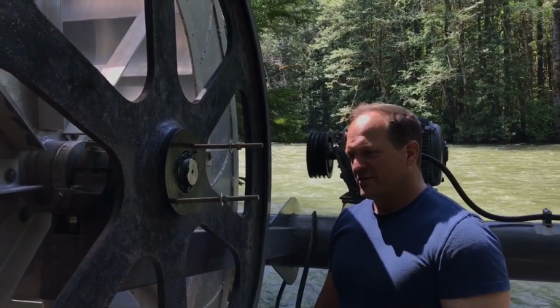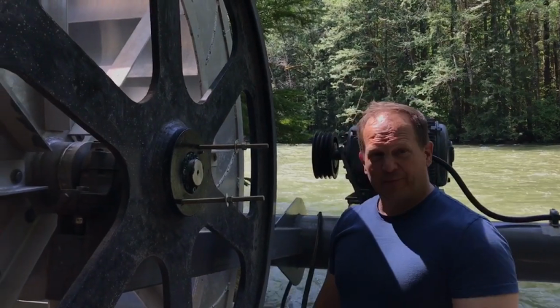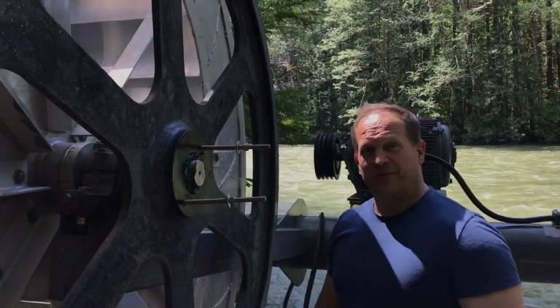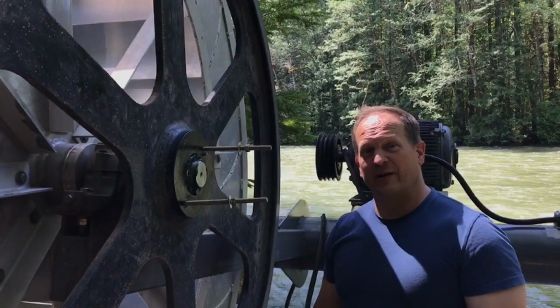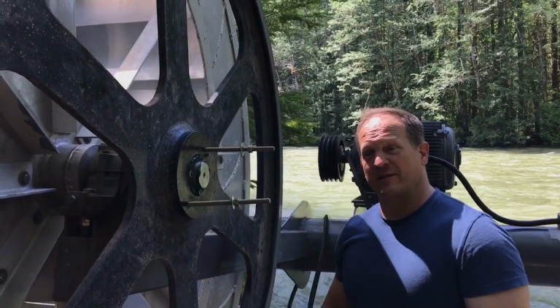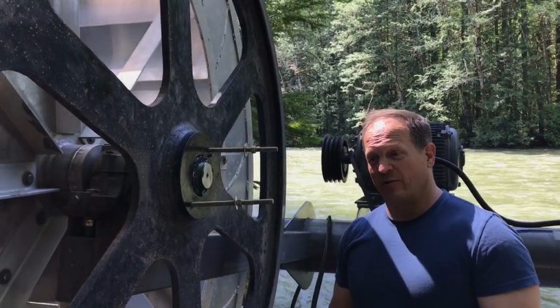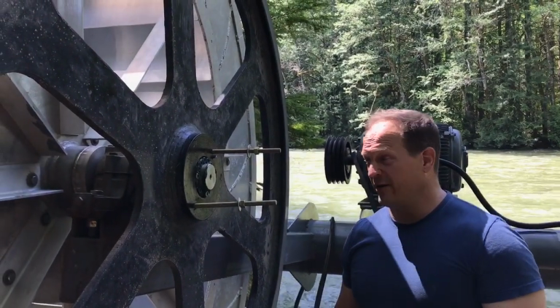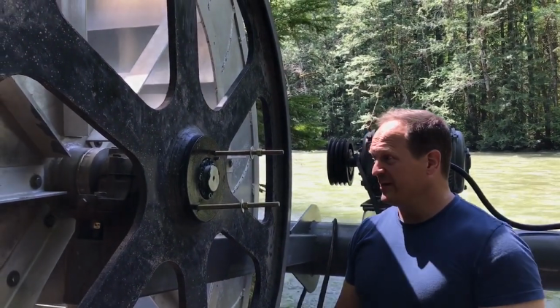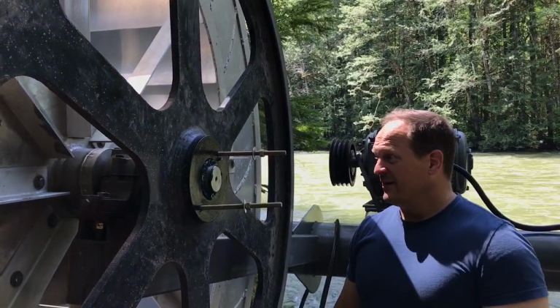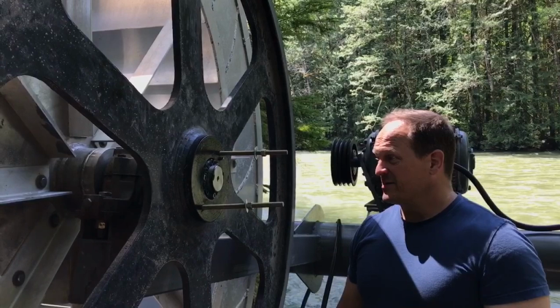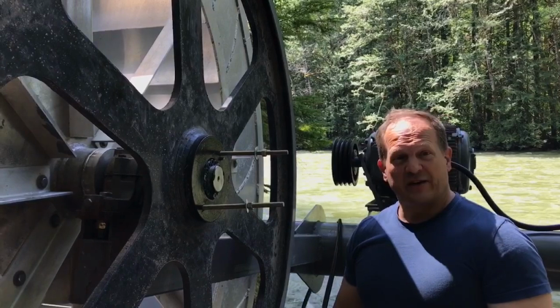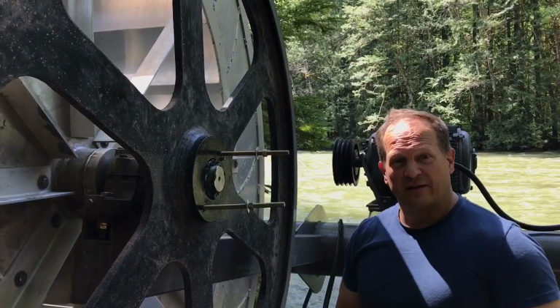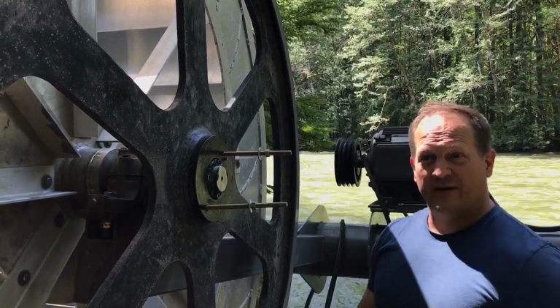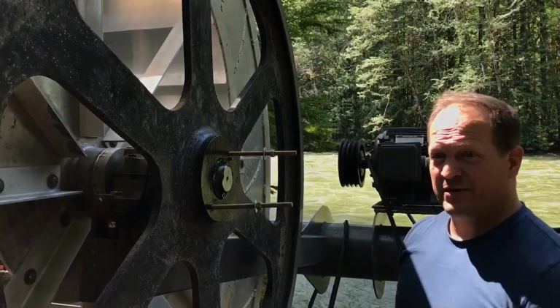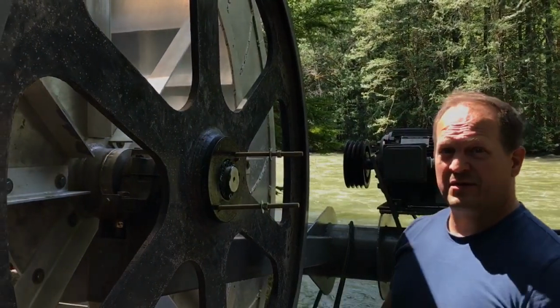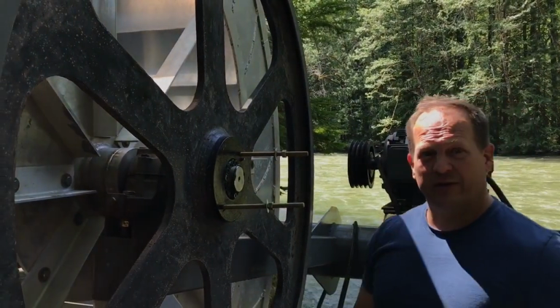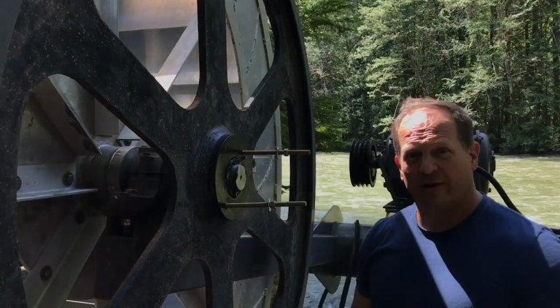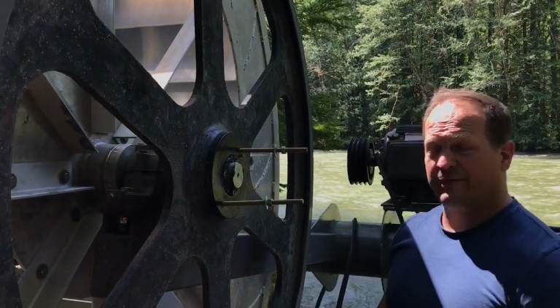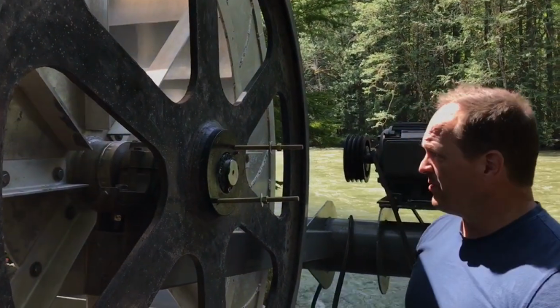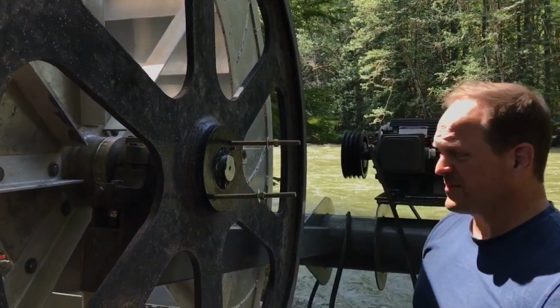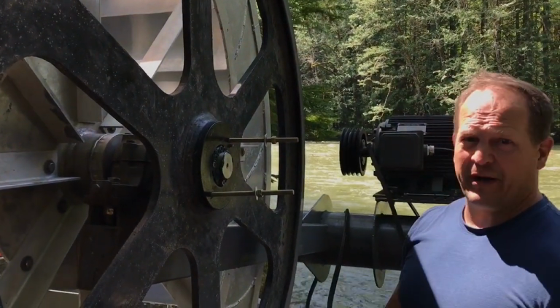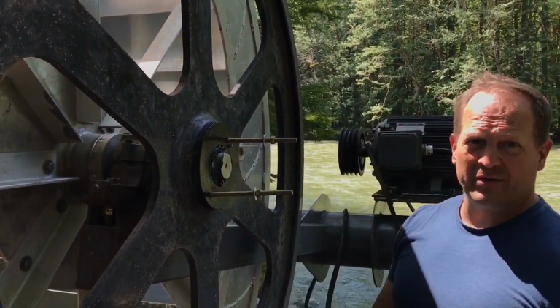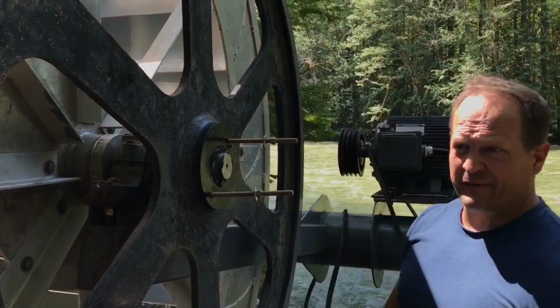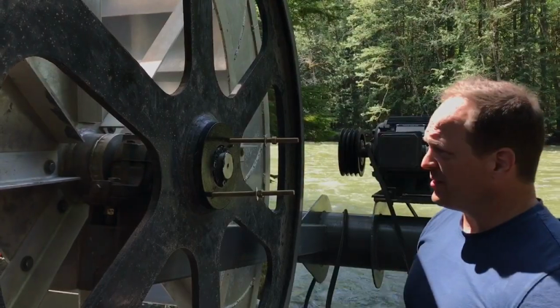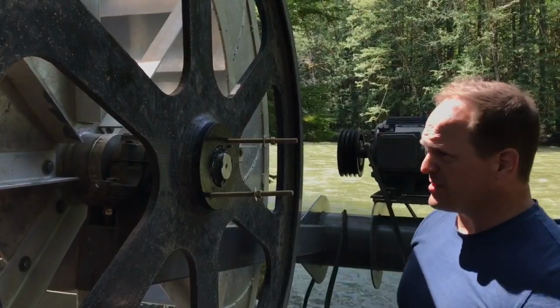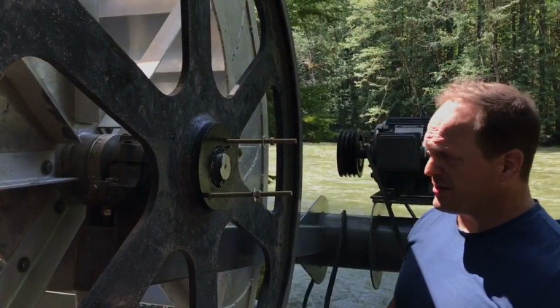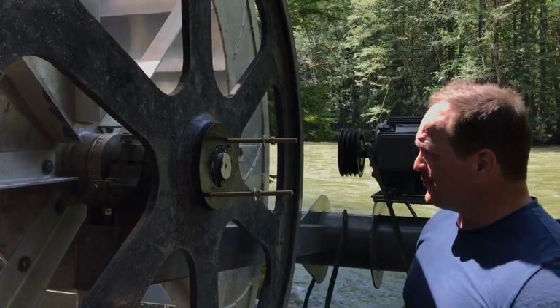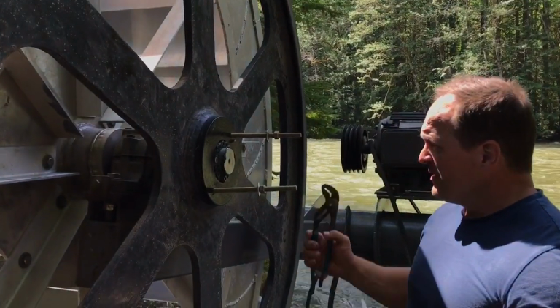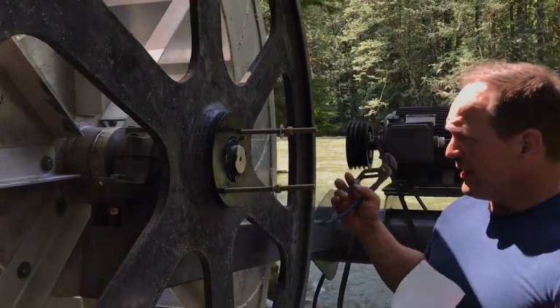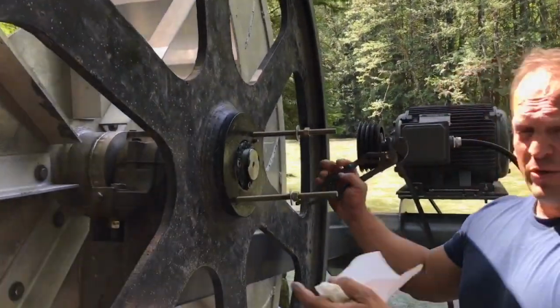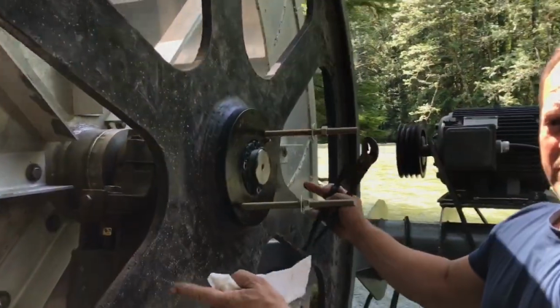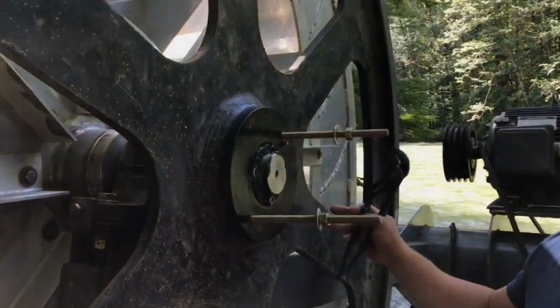So we've got a problem with the bearings, the ruler bearings. This is the second set. They've managed to deteriorate due to water ingress. So what we have to do is we have to replace the bearings. We have to remove this big pulley.